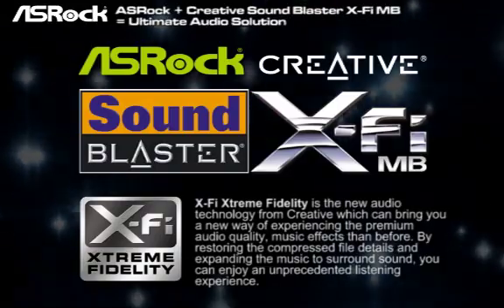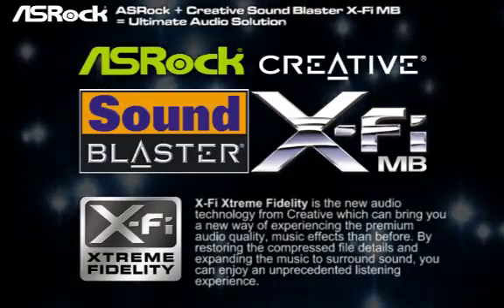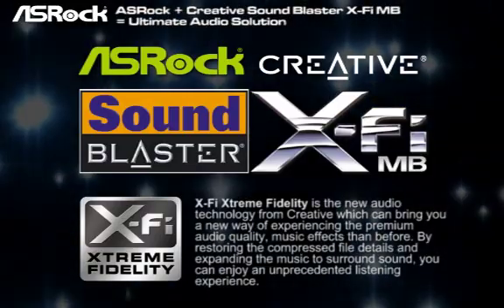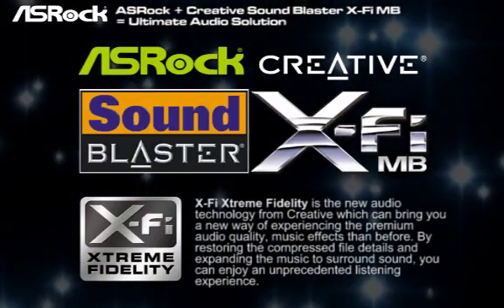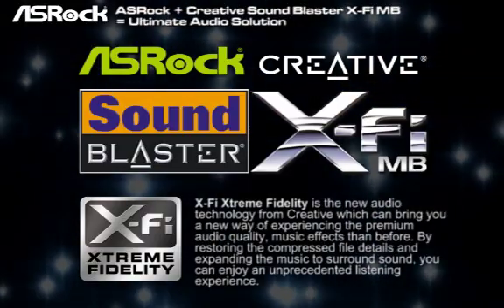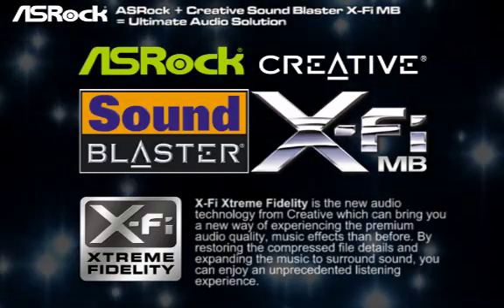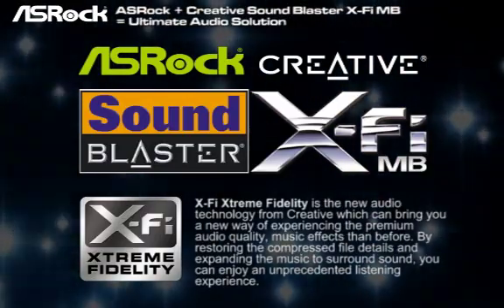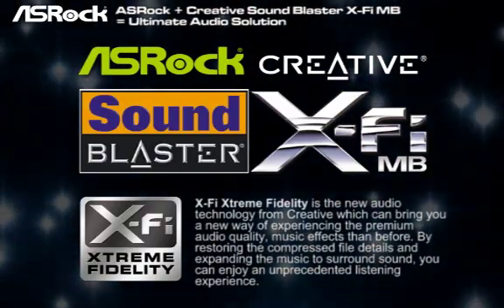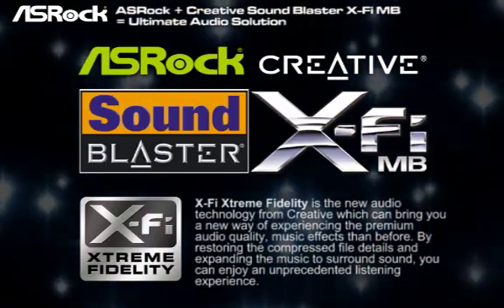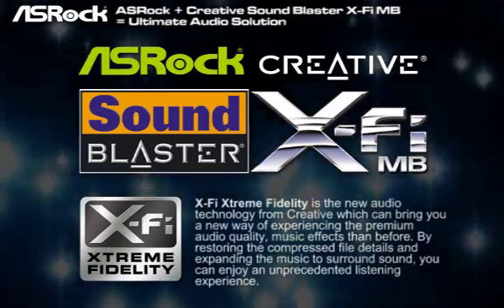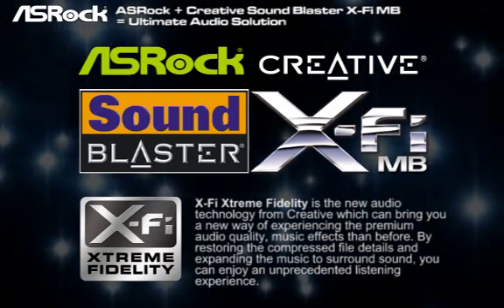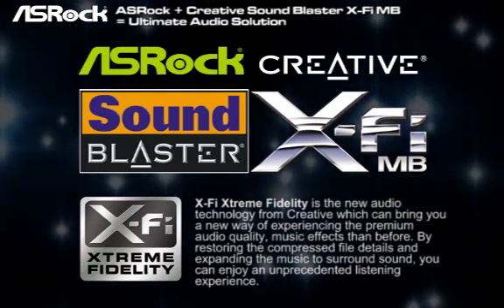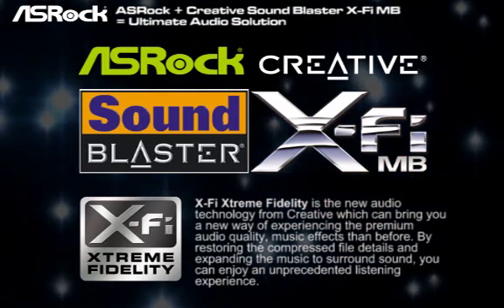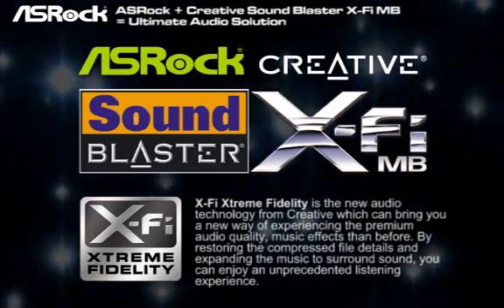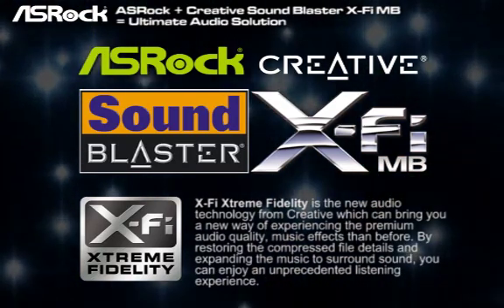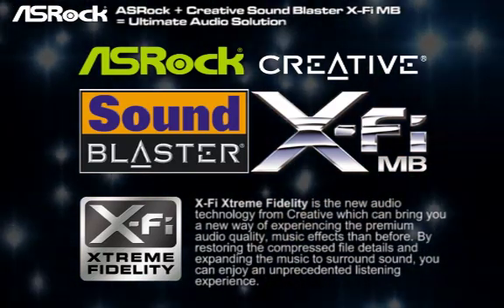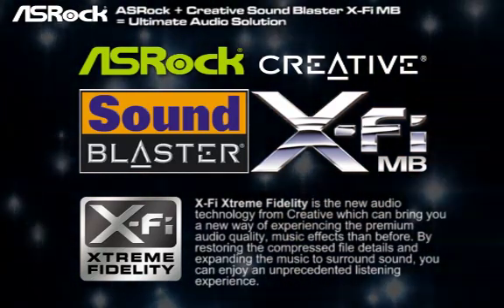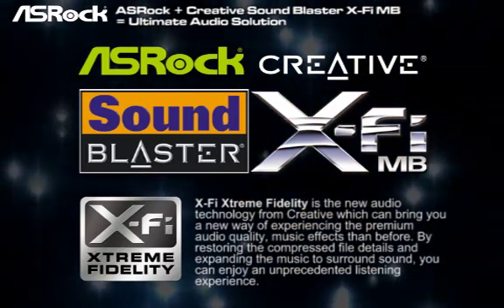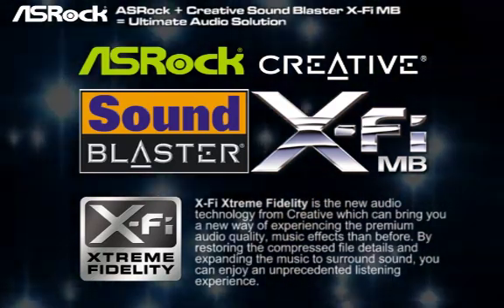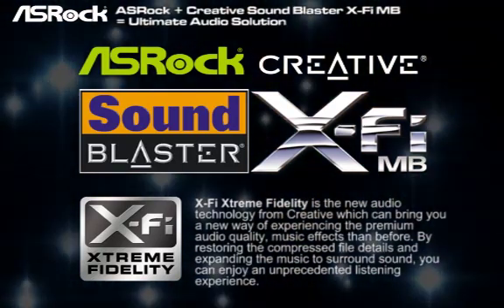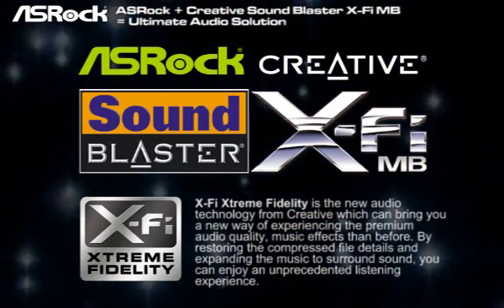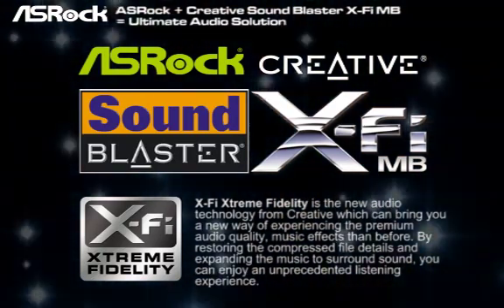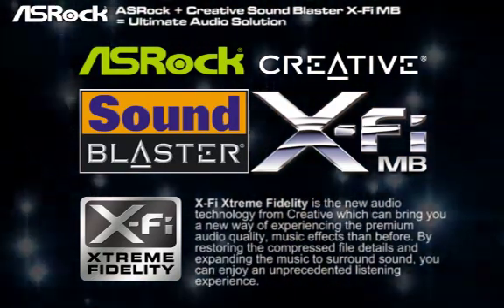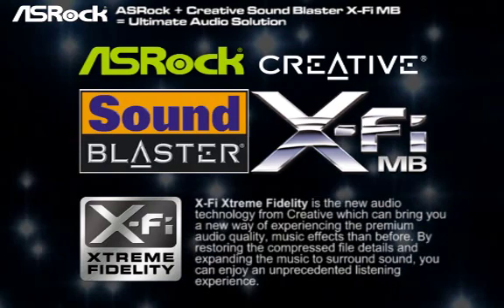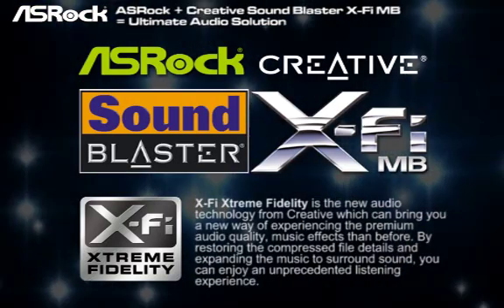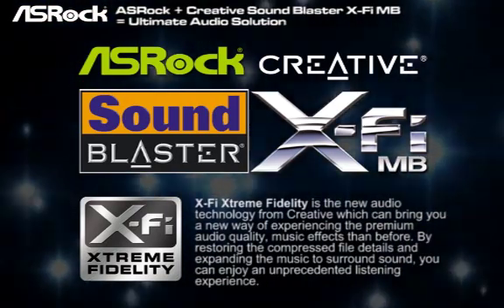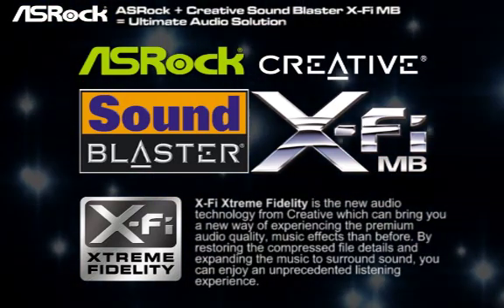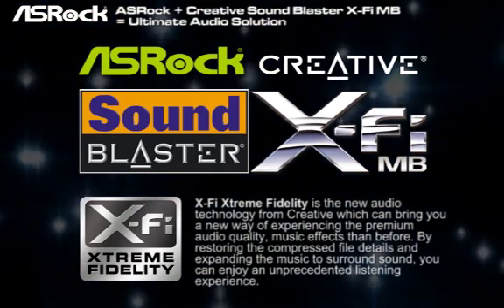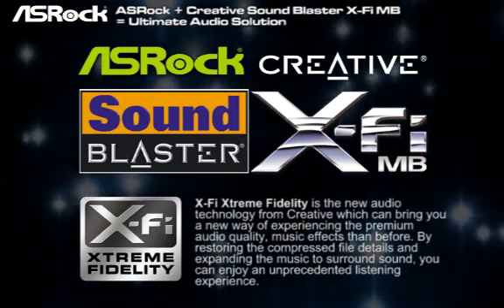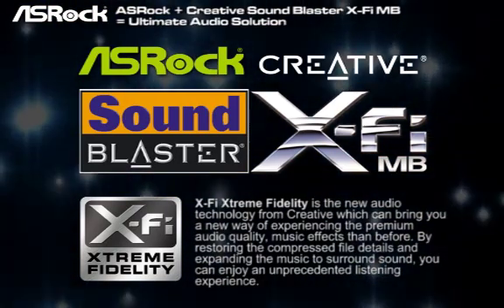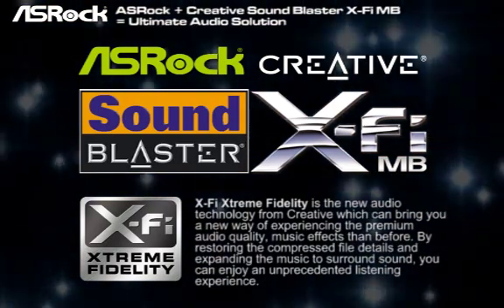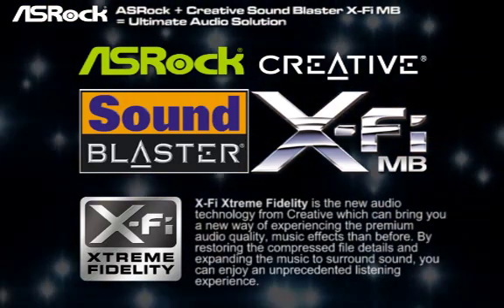Let's start from the X5 Extreme Fidelity. The X5 Extreme Fidelity is a new audio technology. It can restore the compressed file details and expanding the music to a surround sound.